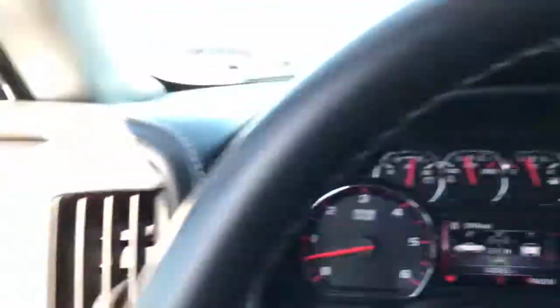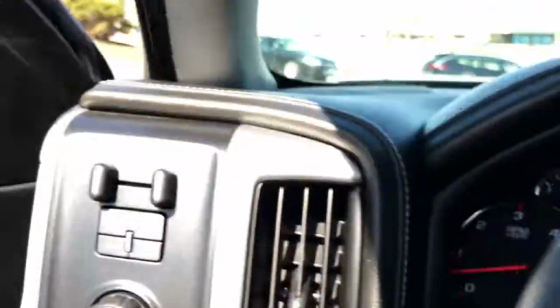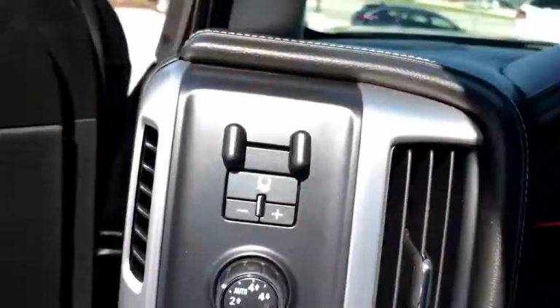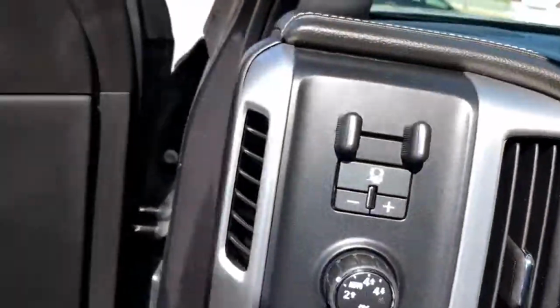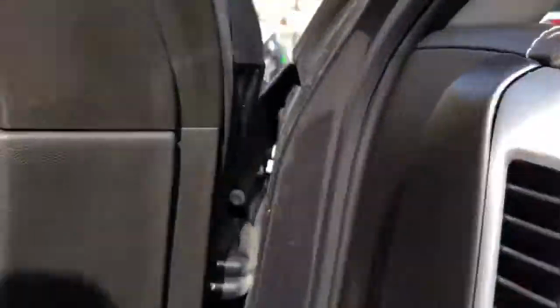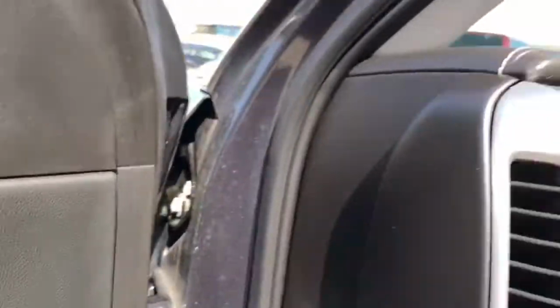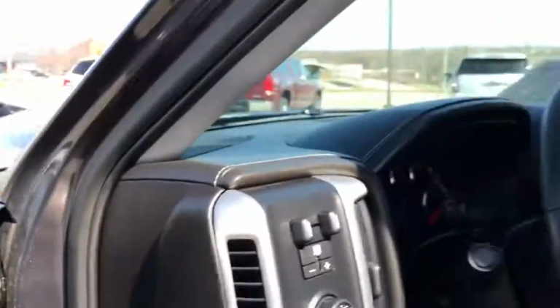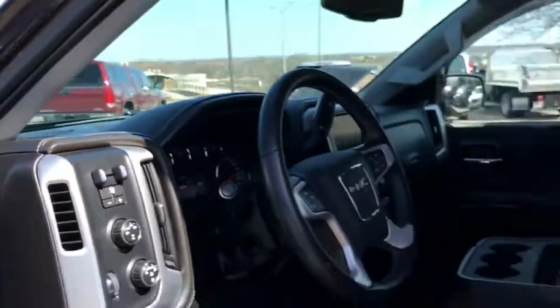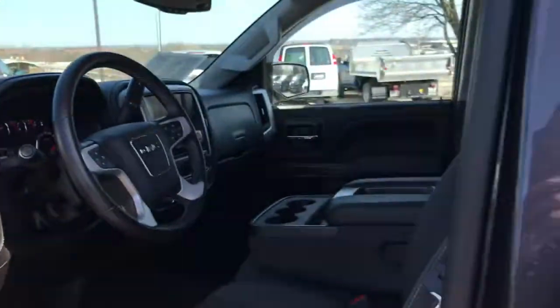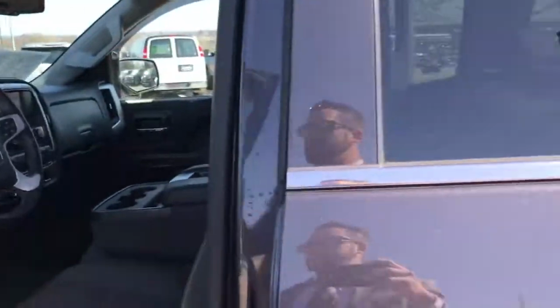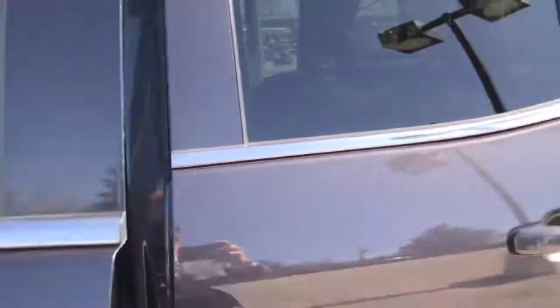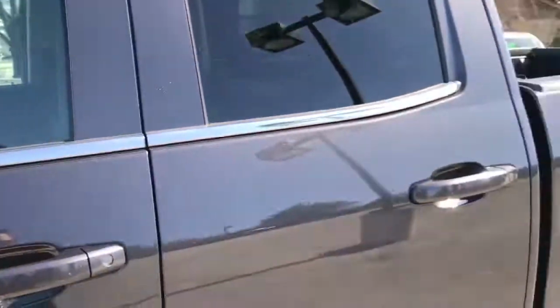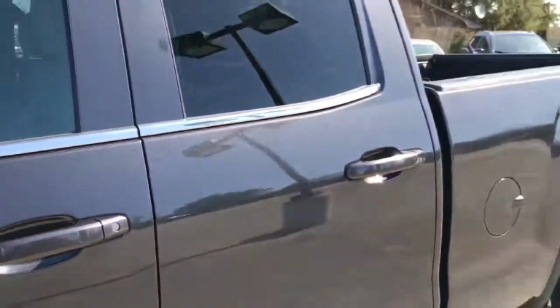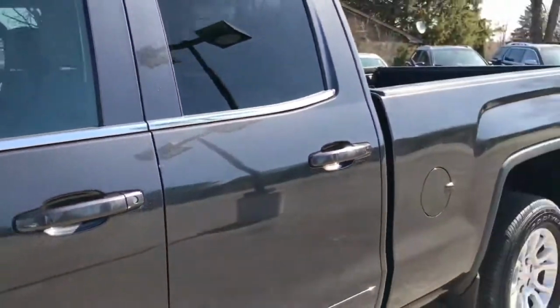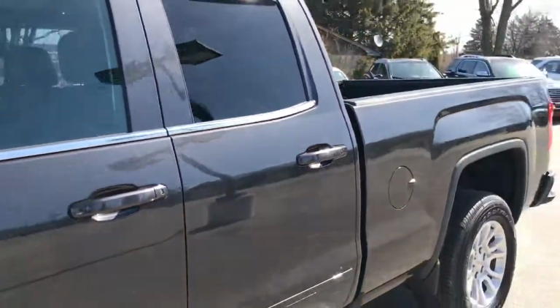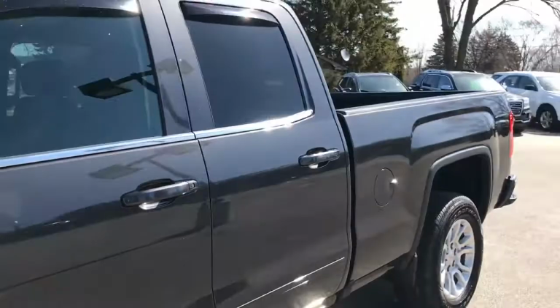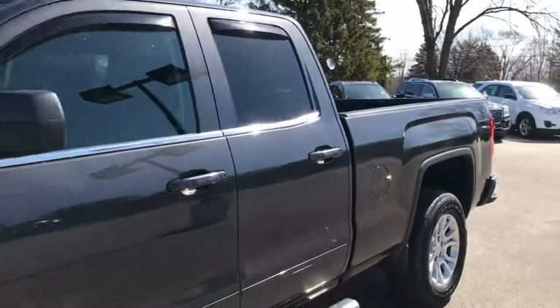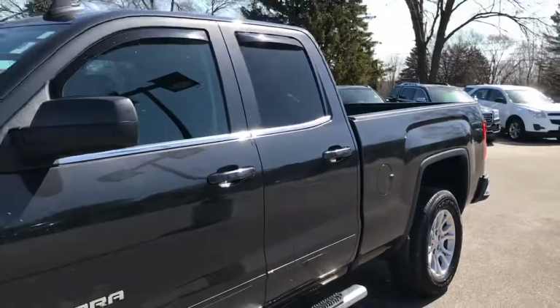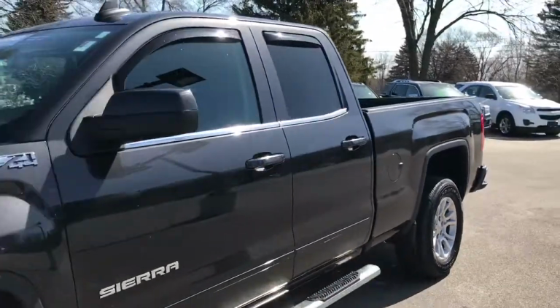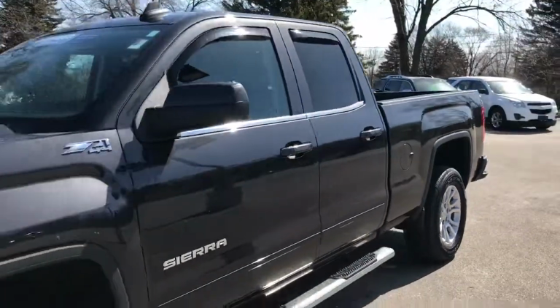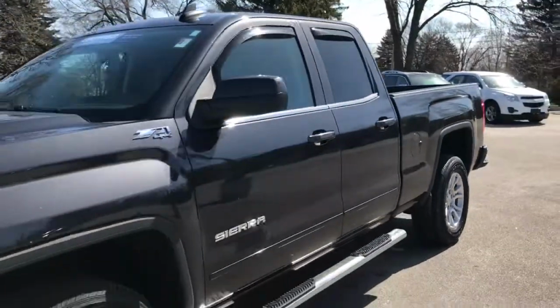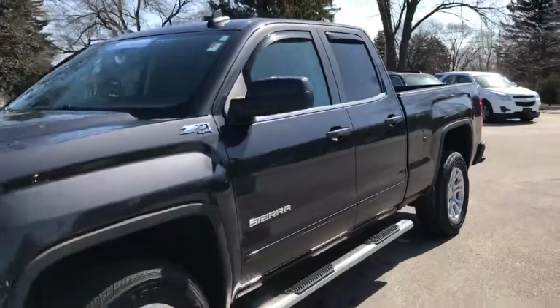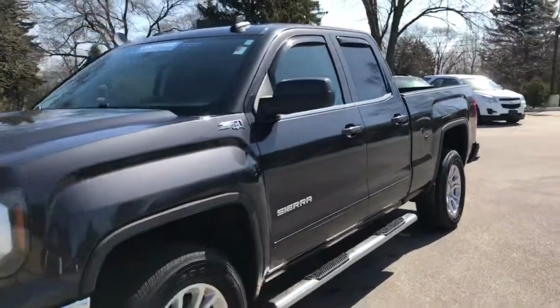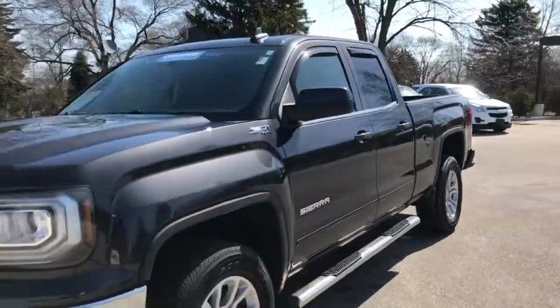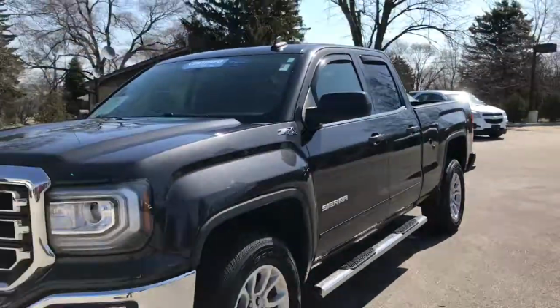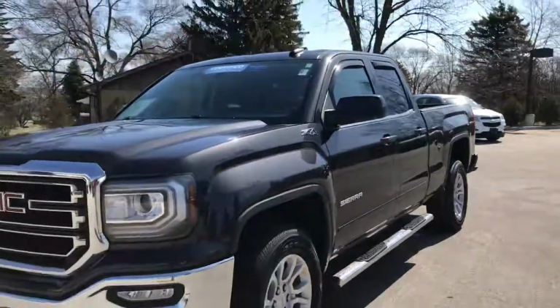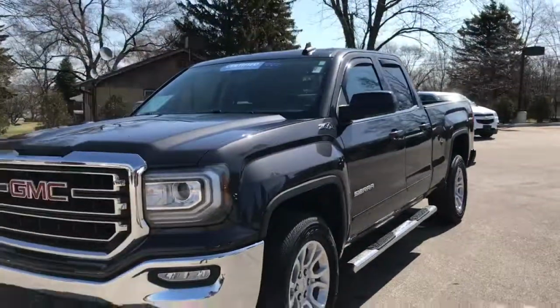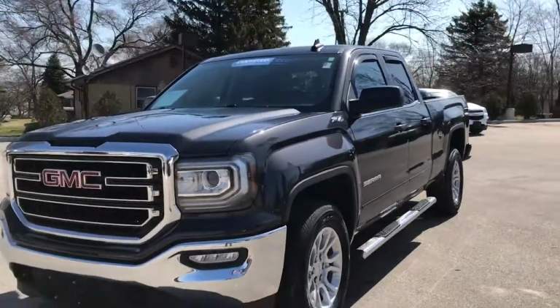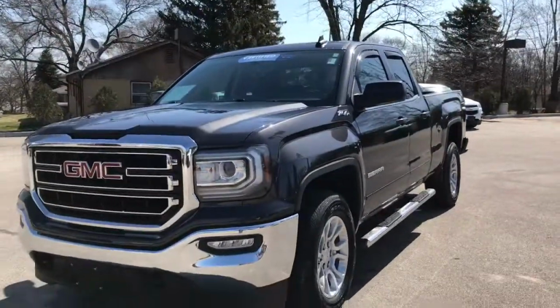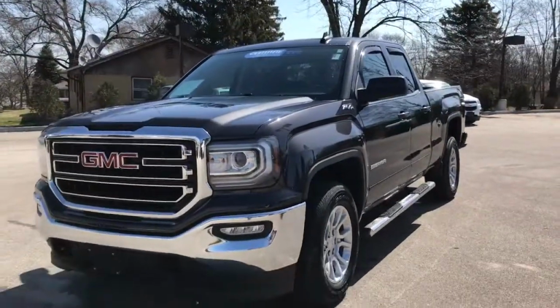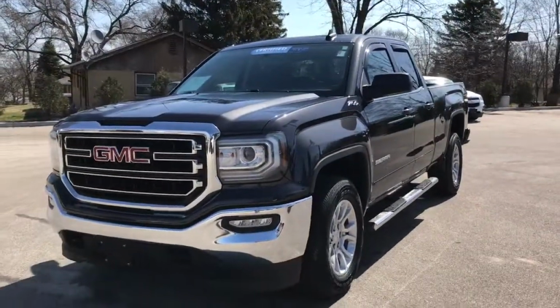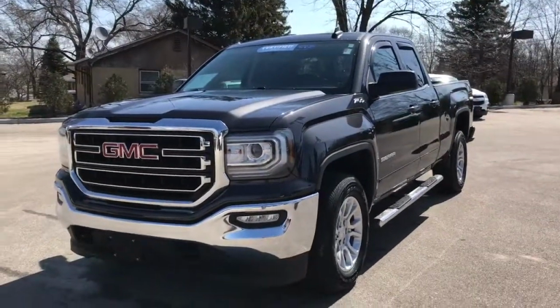This truck won't last long. Come see Skyler at Boucher Cadillac — find the perfect truck to fit your needs as well as your budget. Give us a call at 262-754-9600.